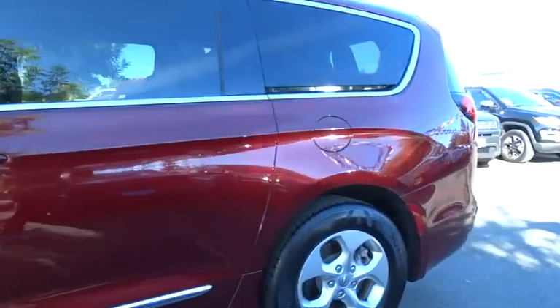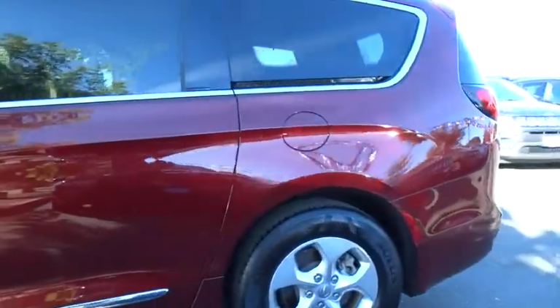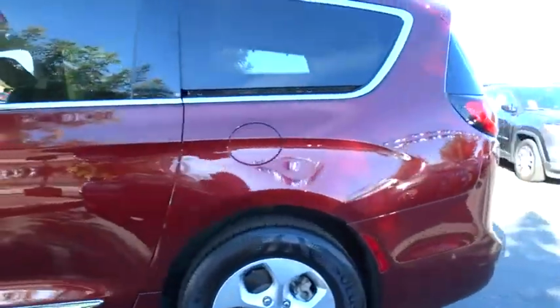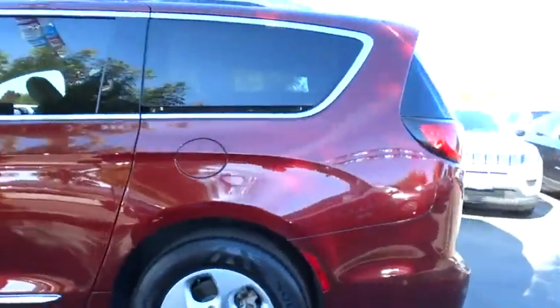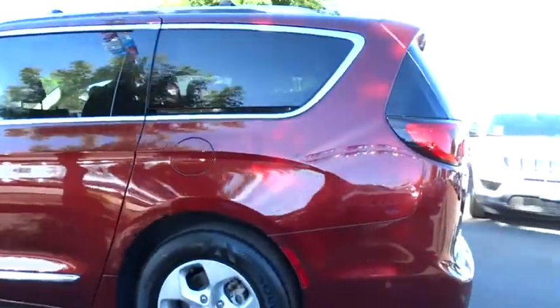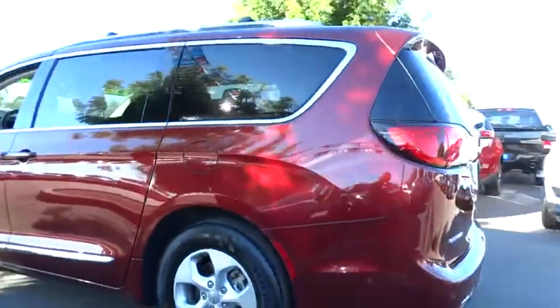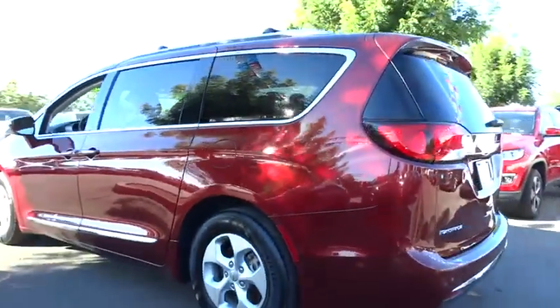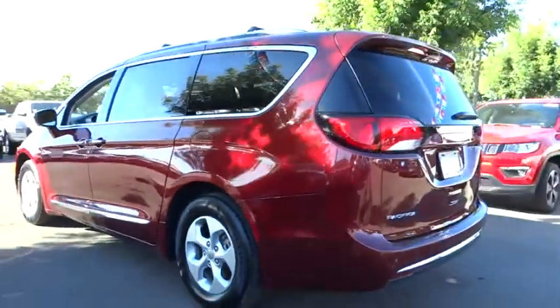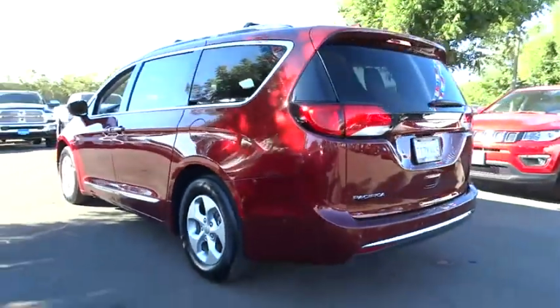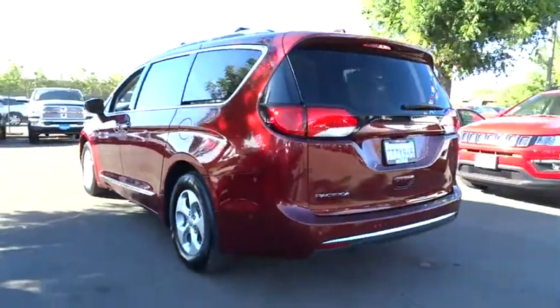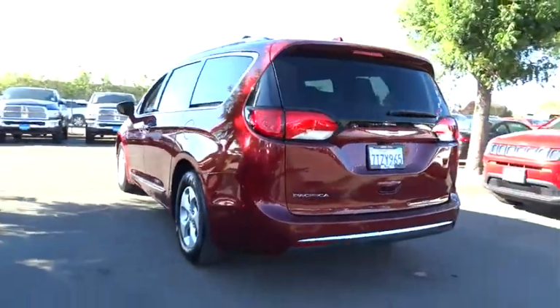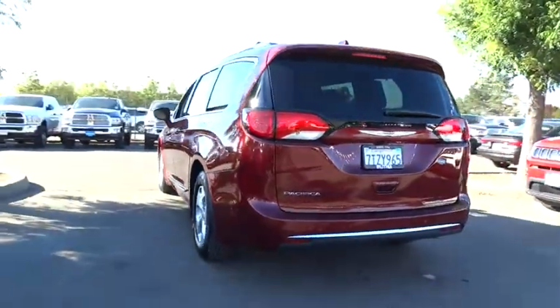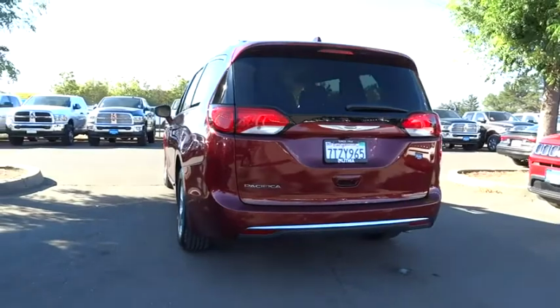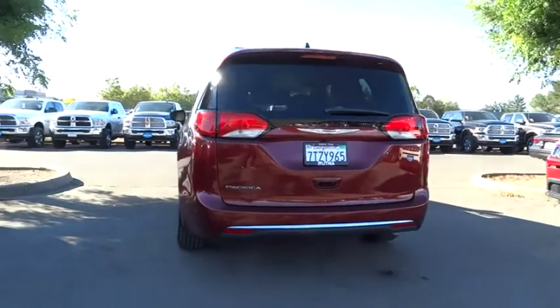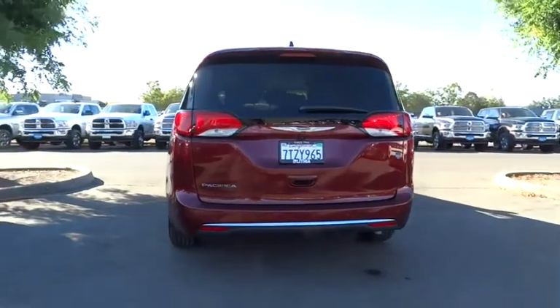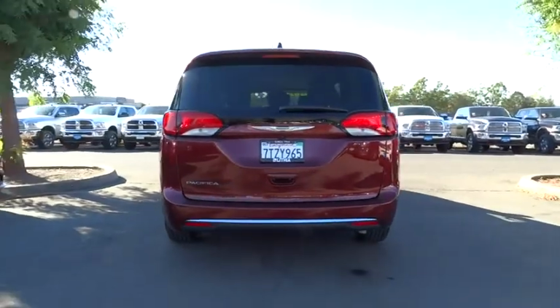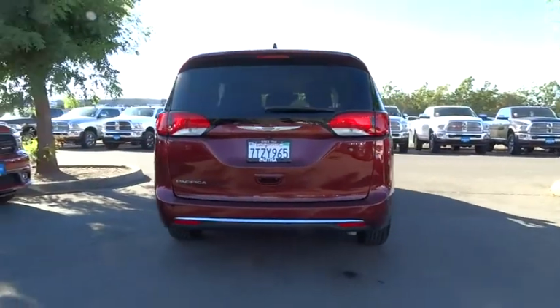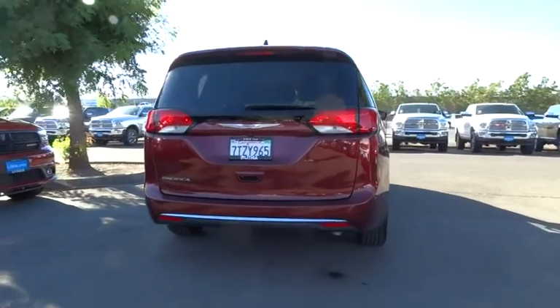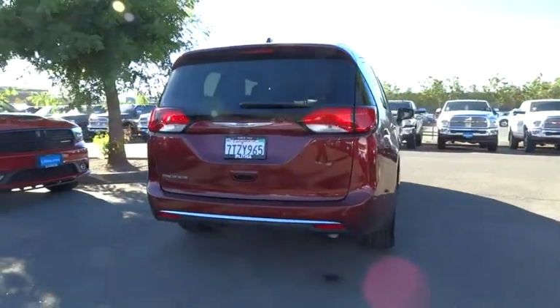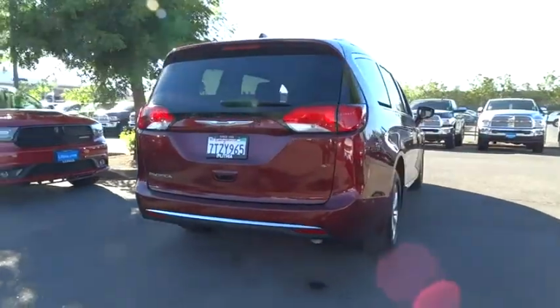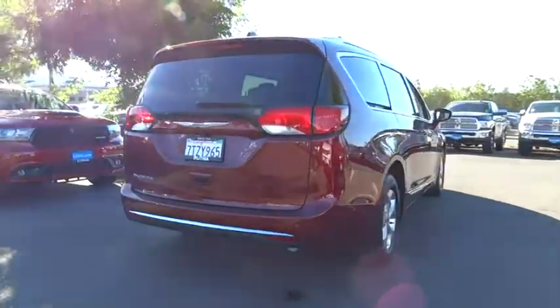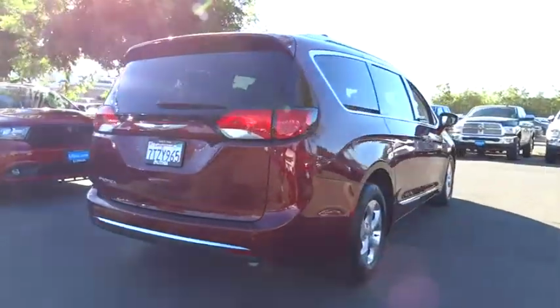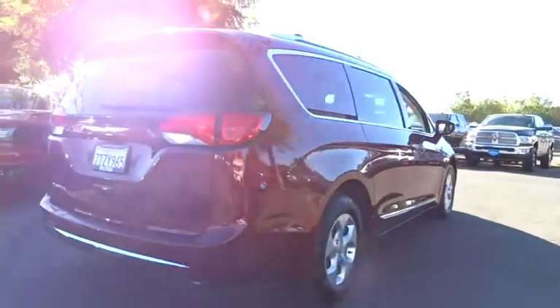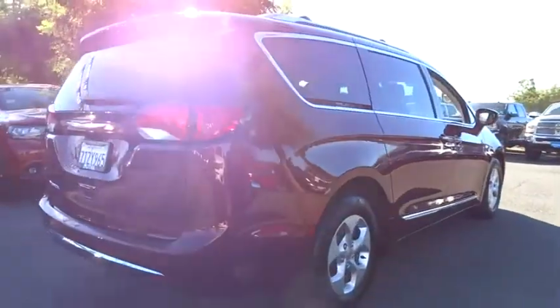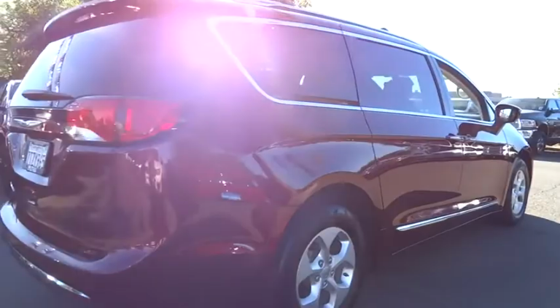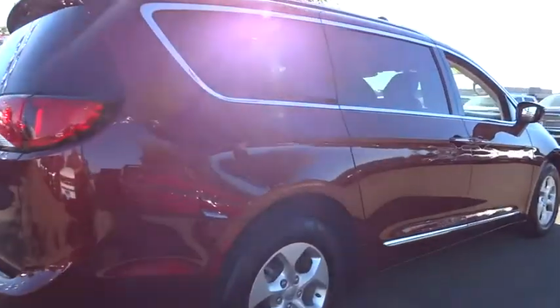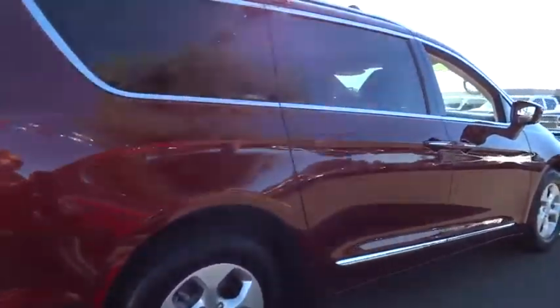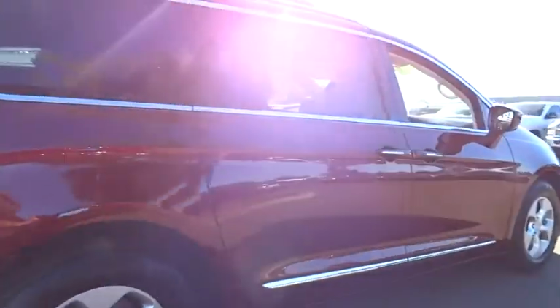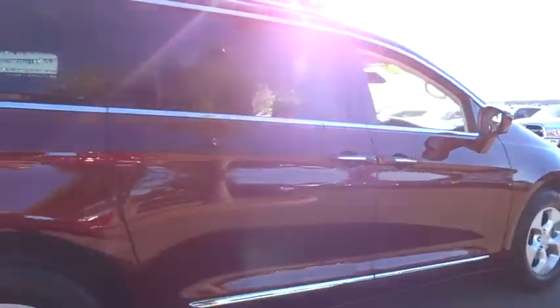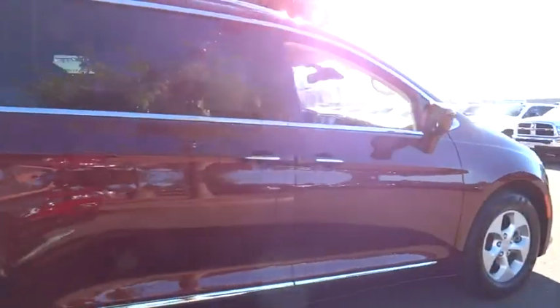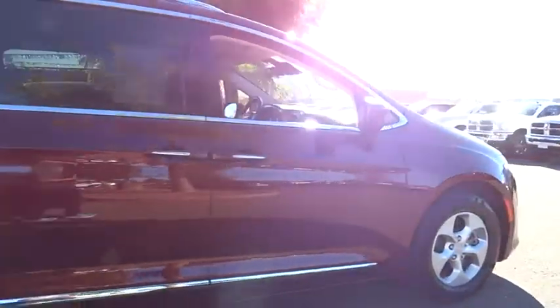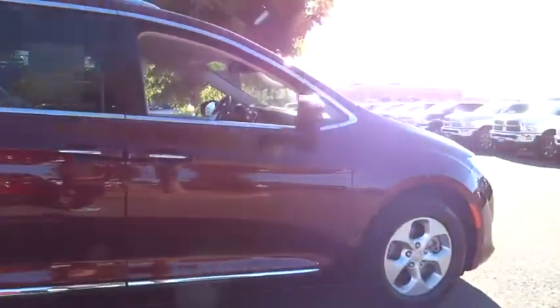The Pacifica has top-notch safety scores, an upscale interior, and a spacious cabin that leaves room for your family to grow. This vehicle has less than 15,000 miles. Here are some of this vehicle's great options.